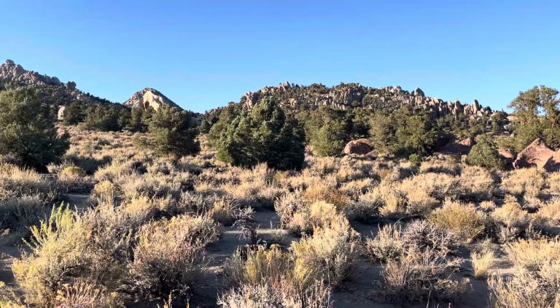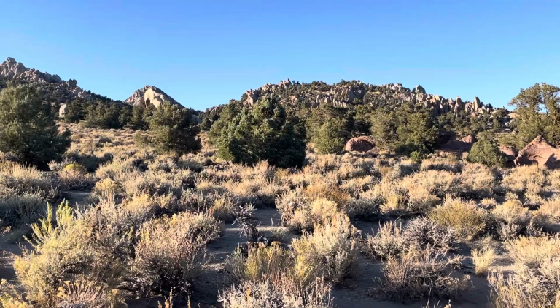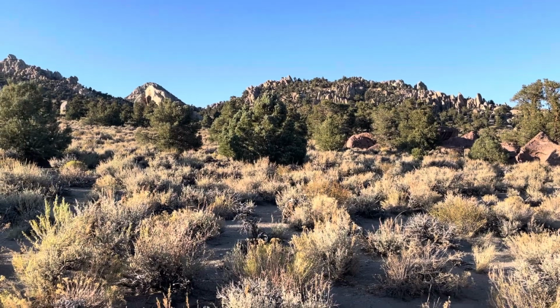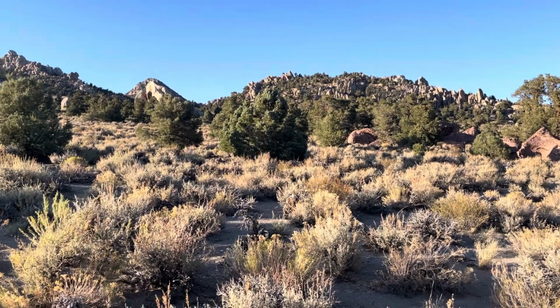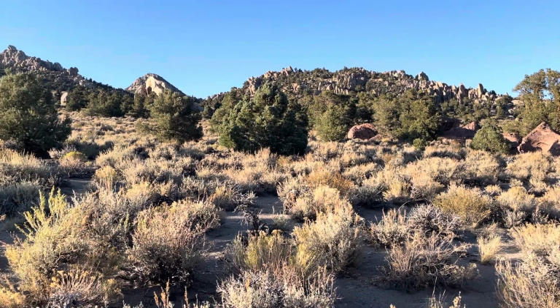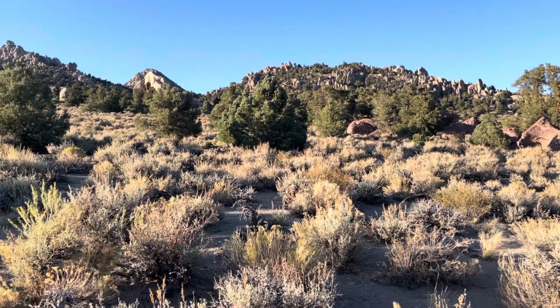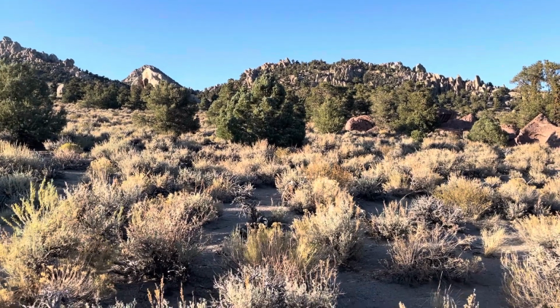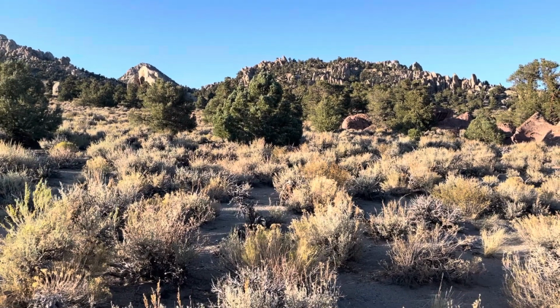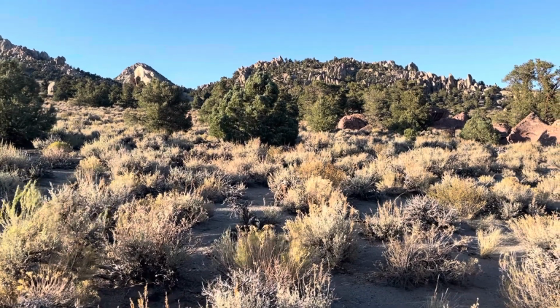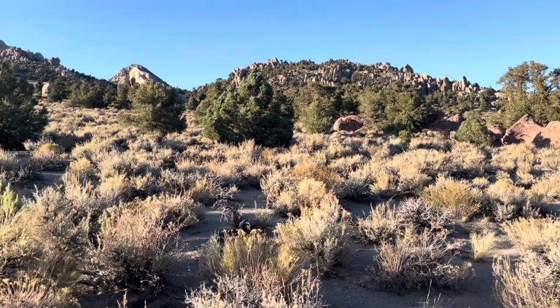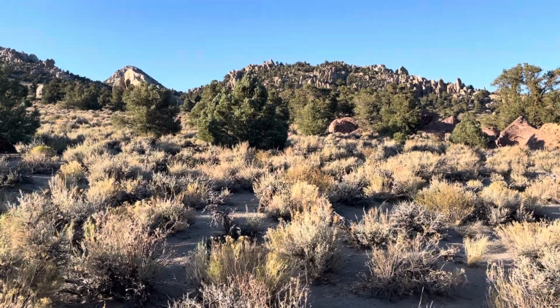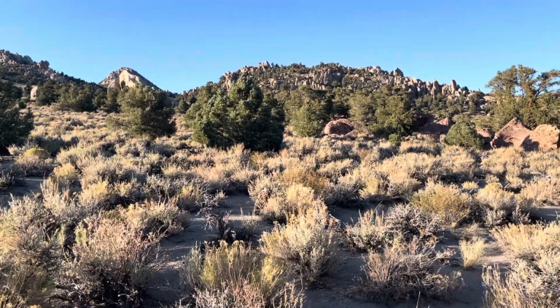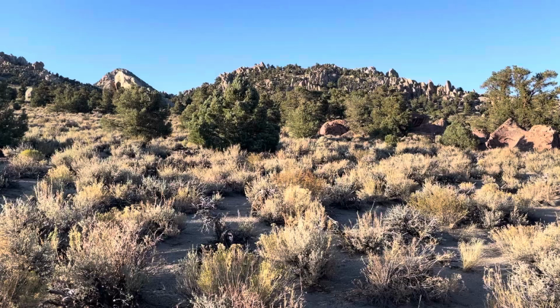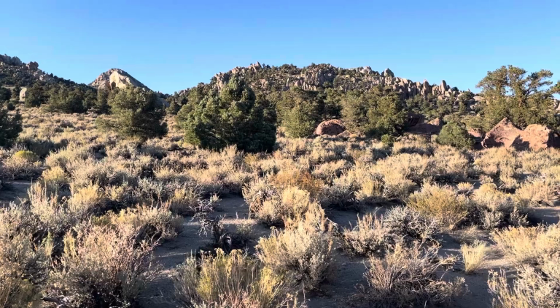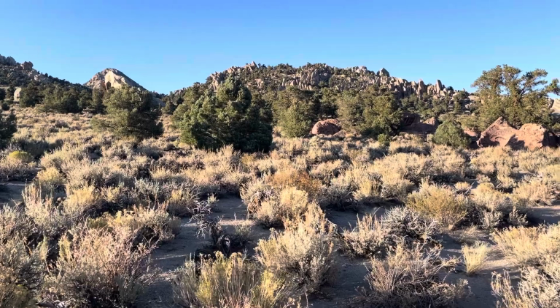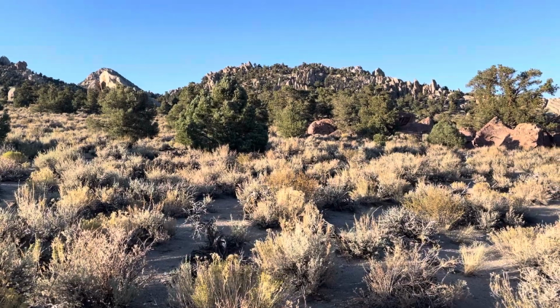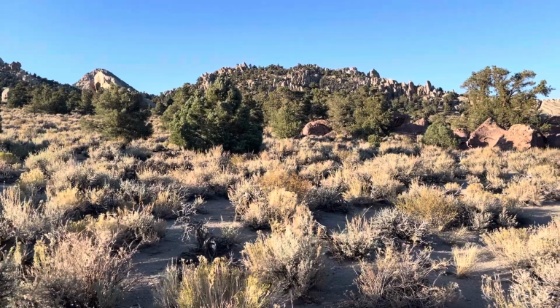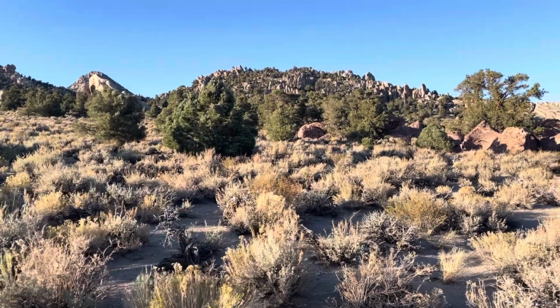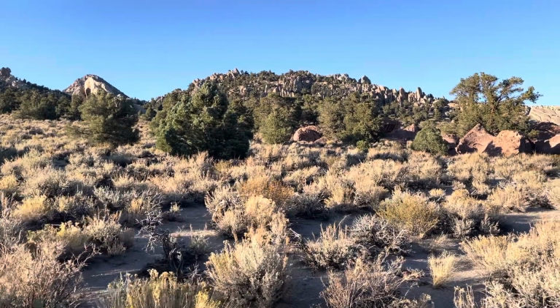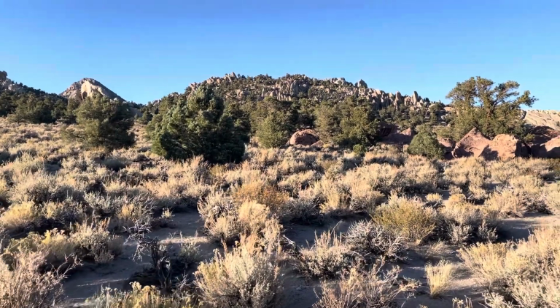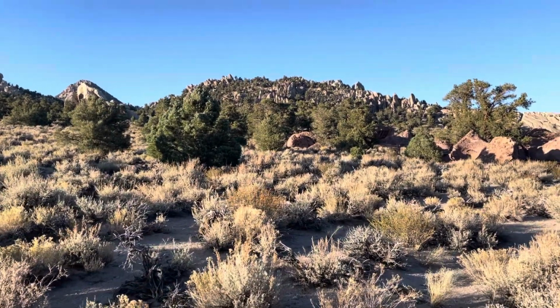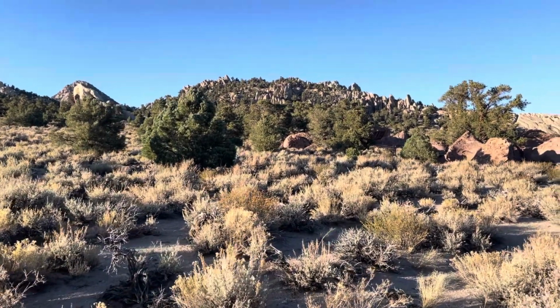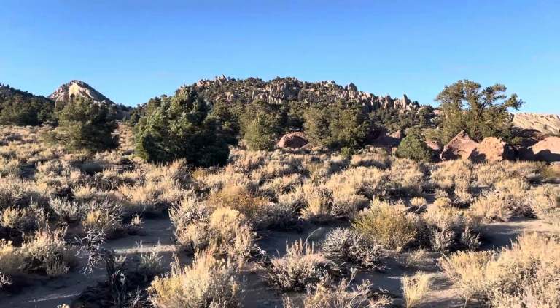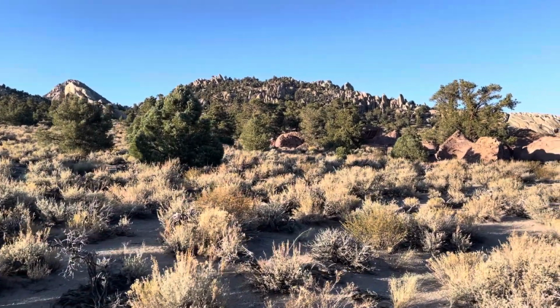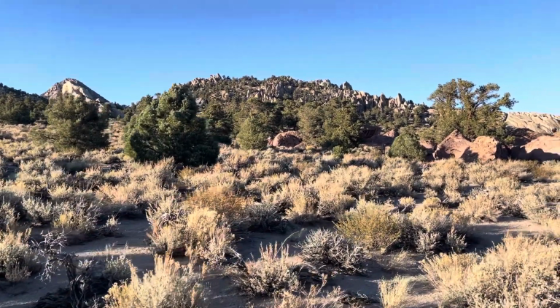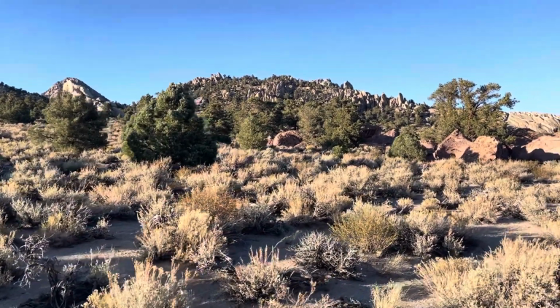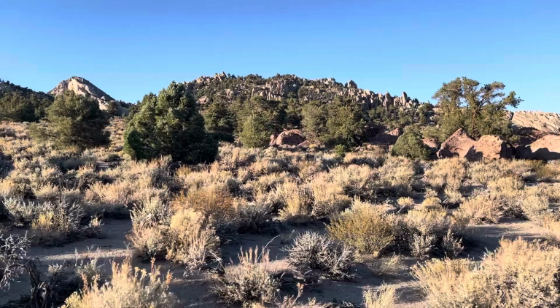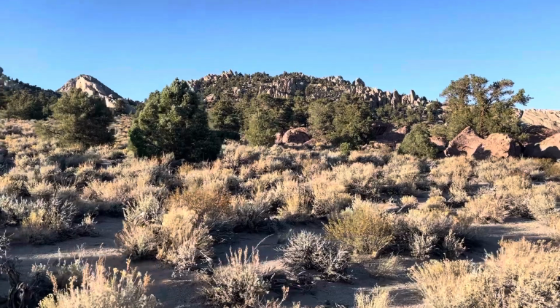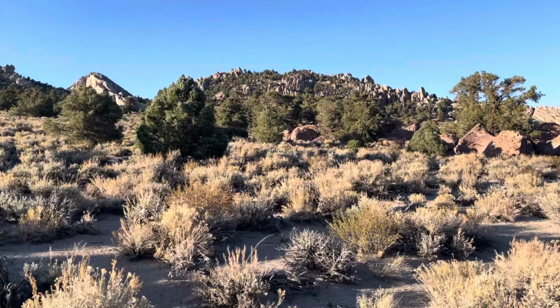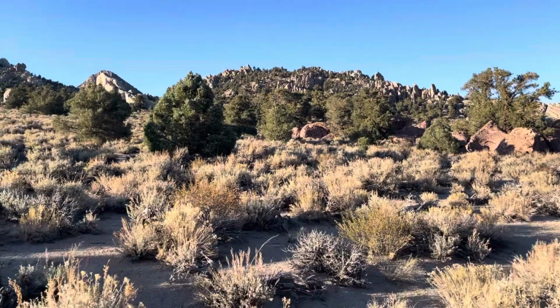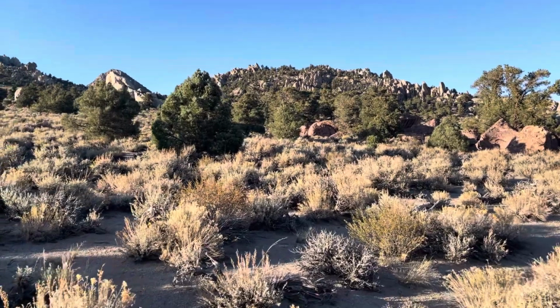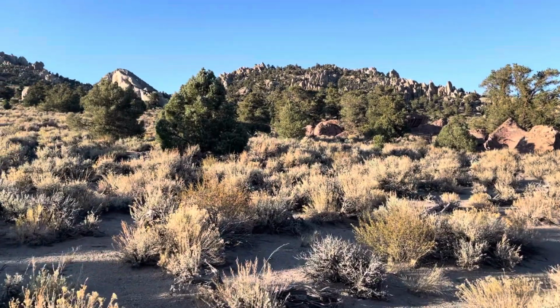Hey everybody, welcome back to Let's Go Geo. I'm sorry it's a little windy today, but I'm in the mountains exploring and I have these spectacular views here. I thought that this would be an interesting Featured Friday.